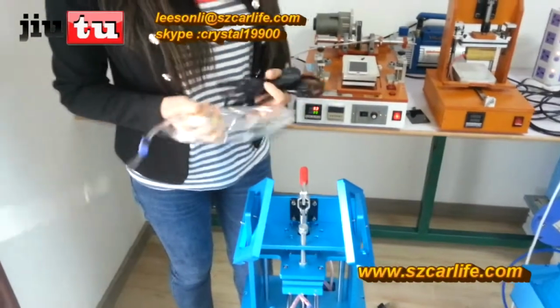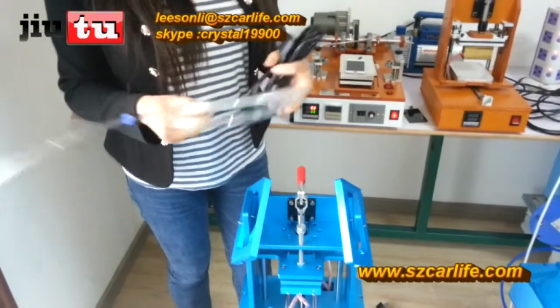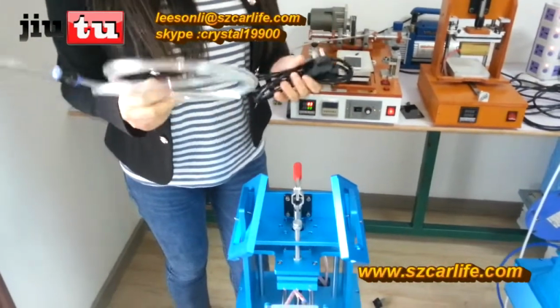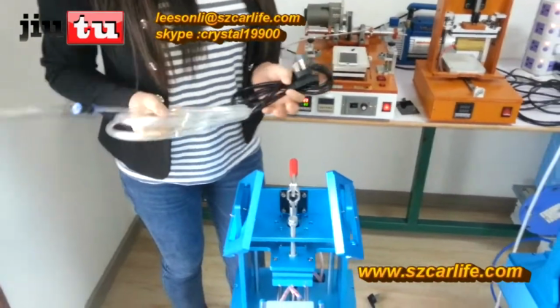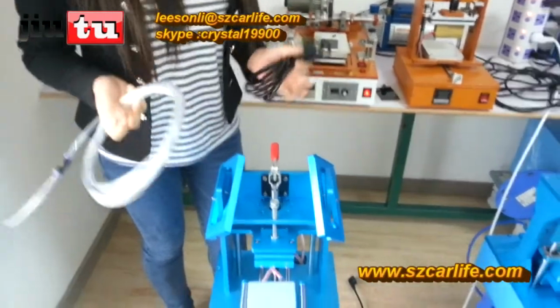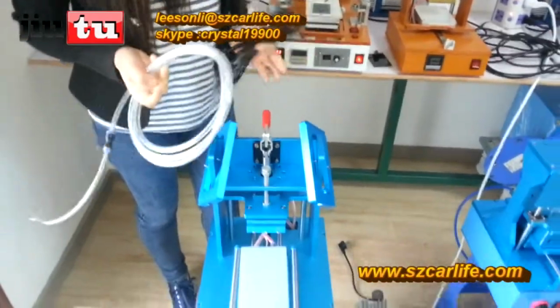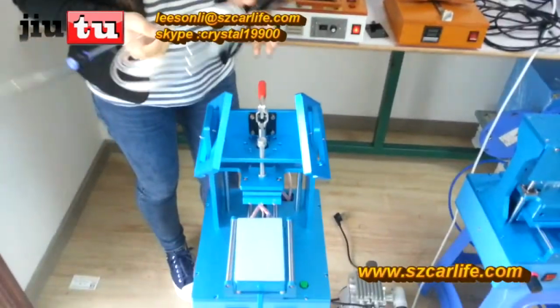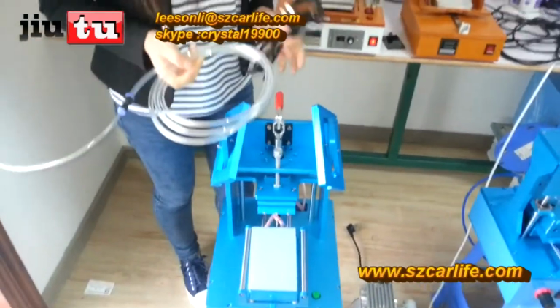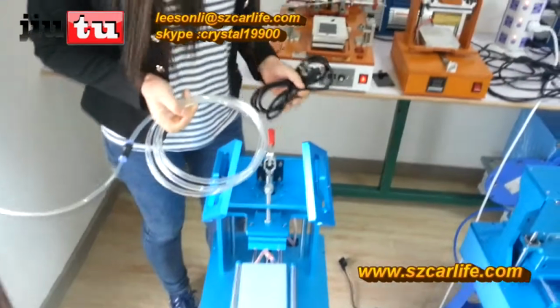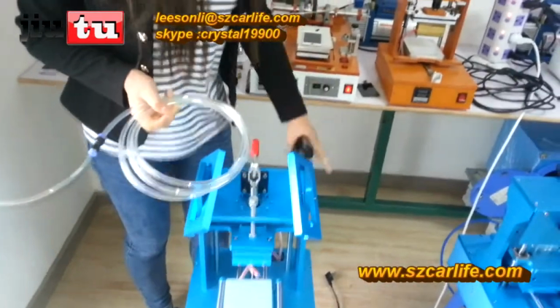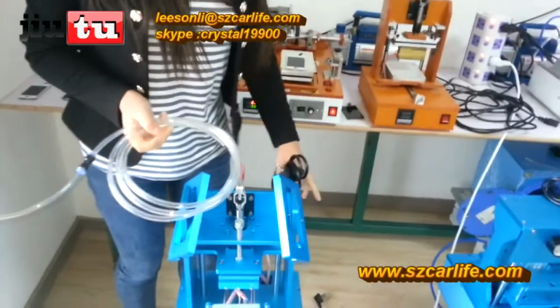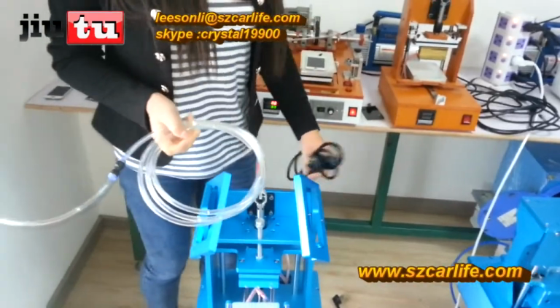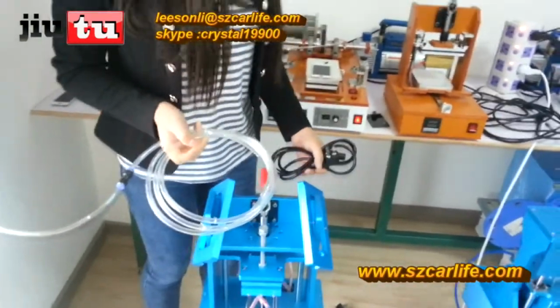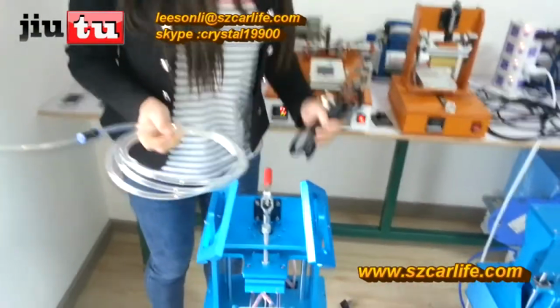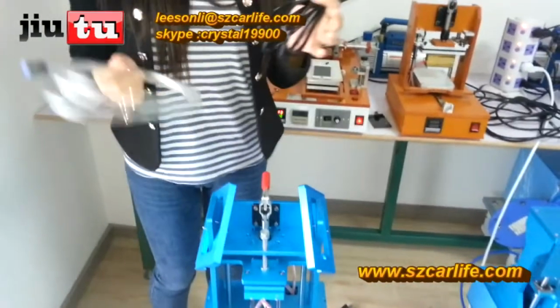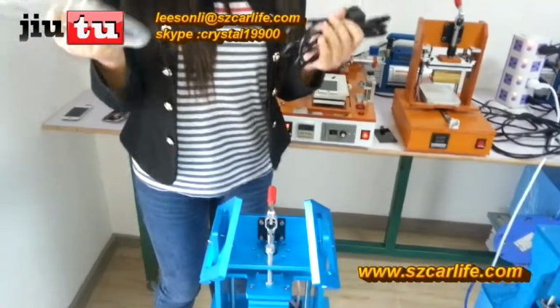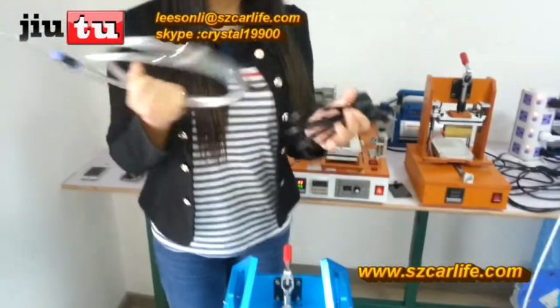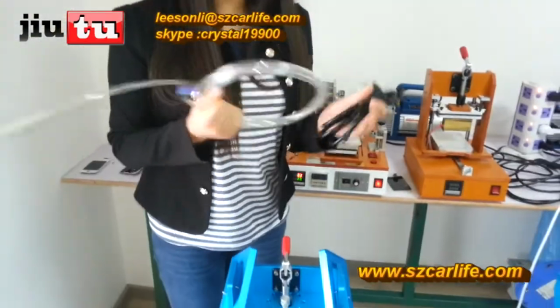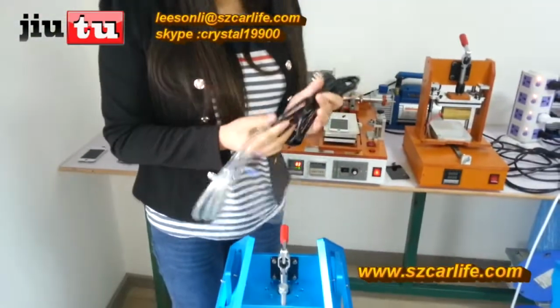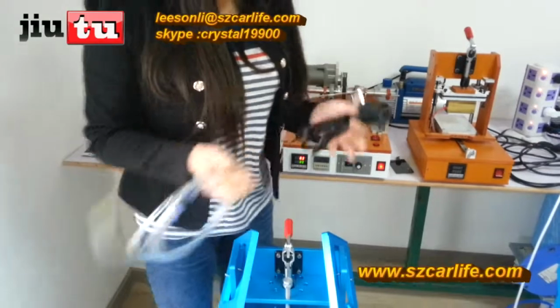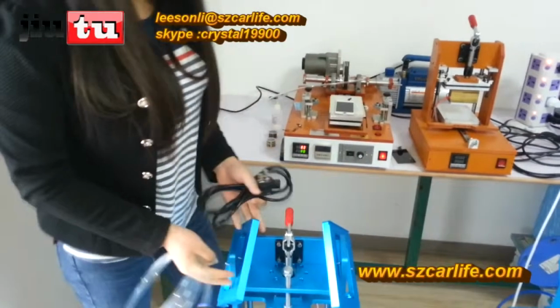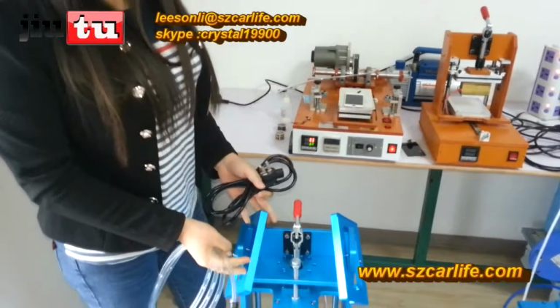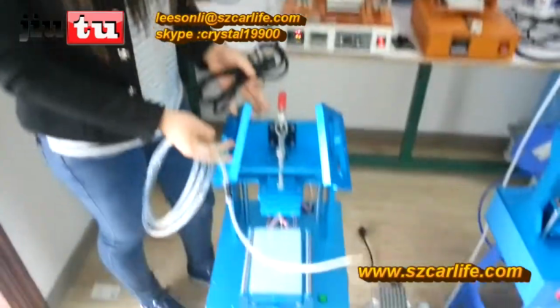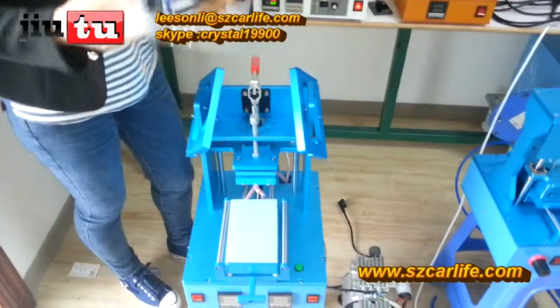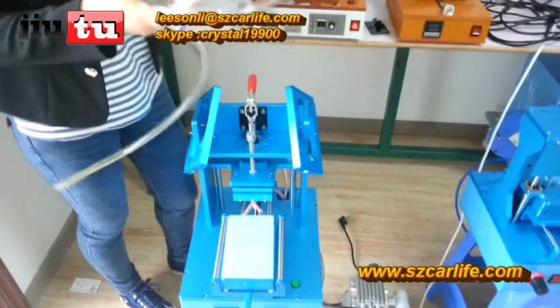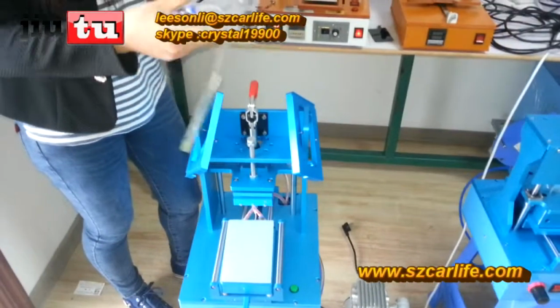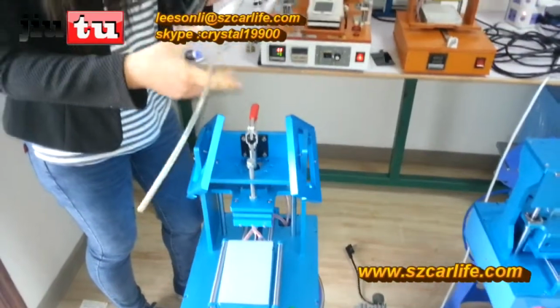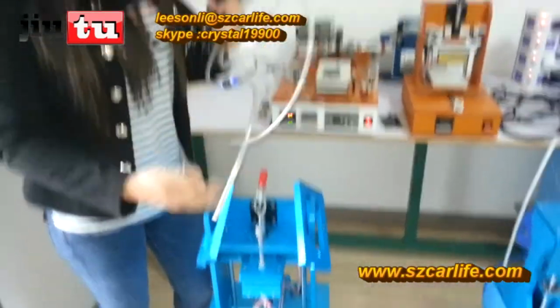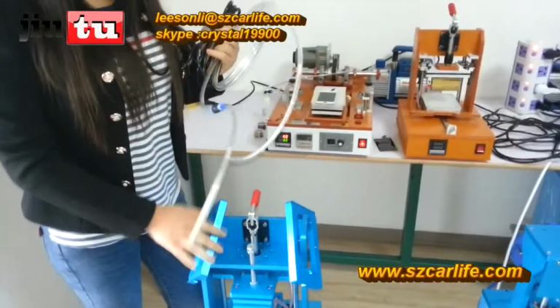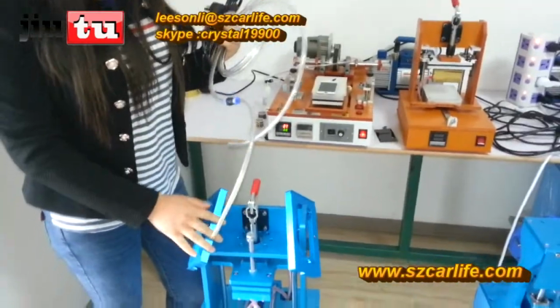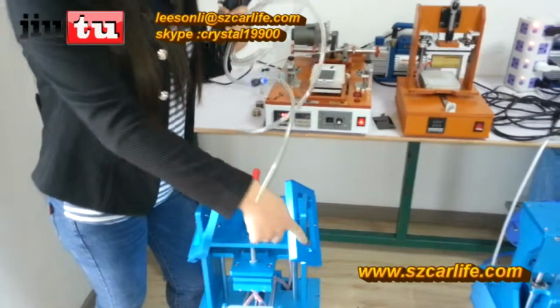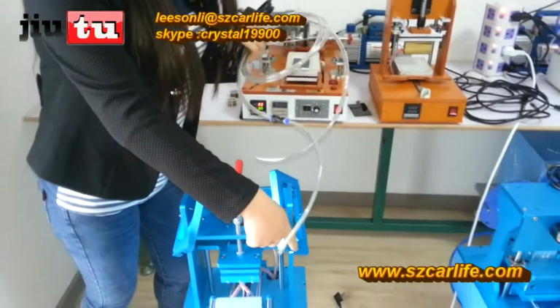Now we will show you how to connect the 3-in-1 machine with the vacuum pump. You can see this is the power line of the 3-in-1 machine, and this is the tube to connect the machine with the vacuum pump.